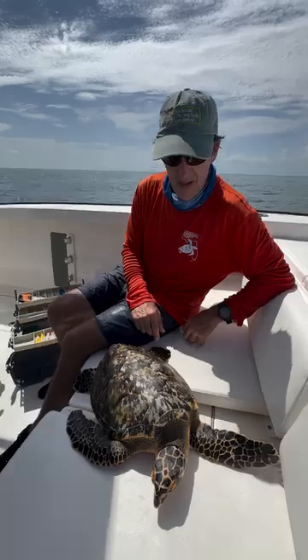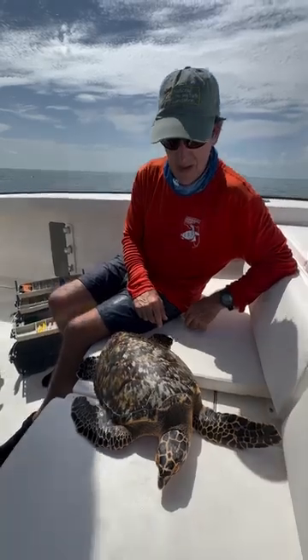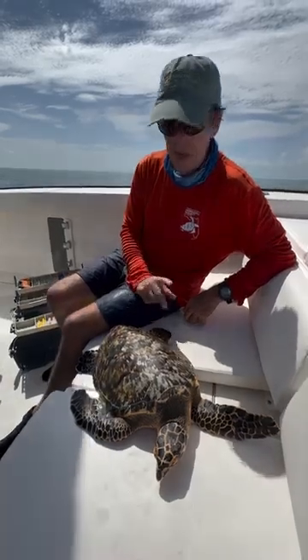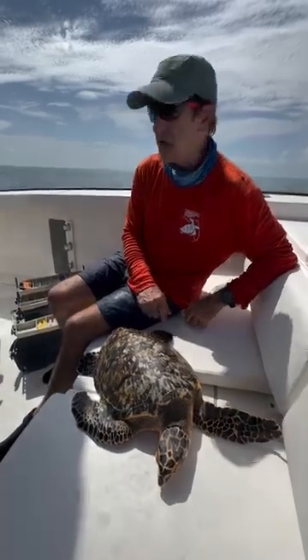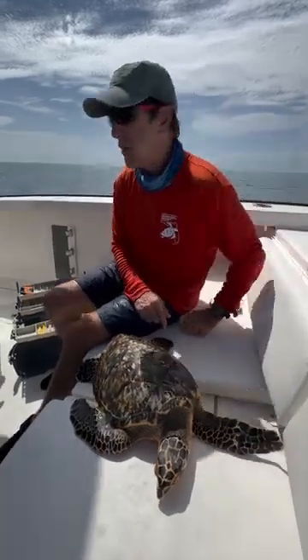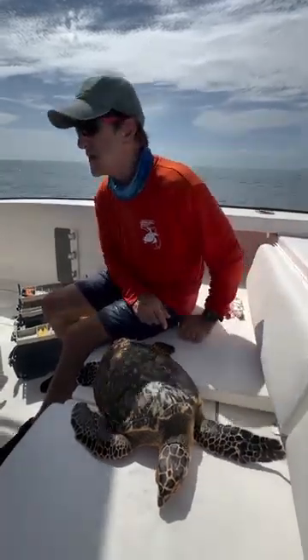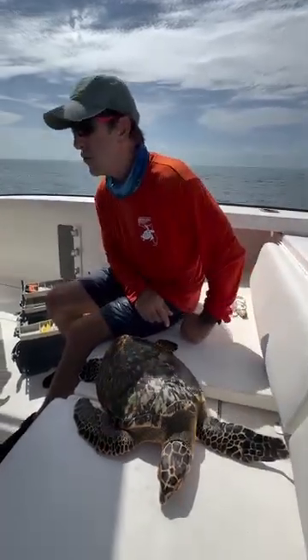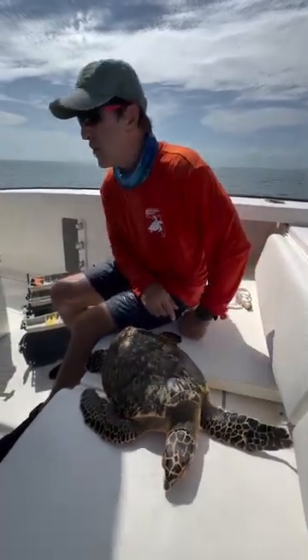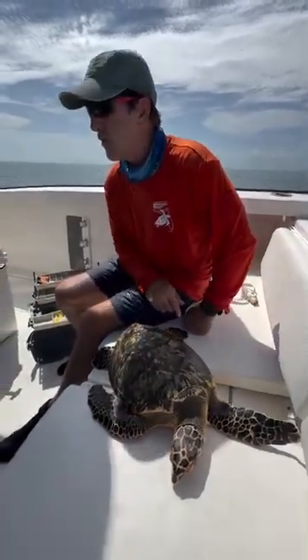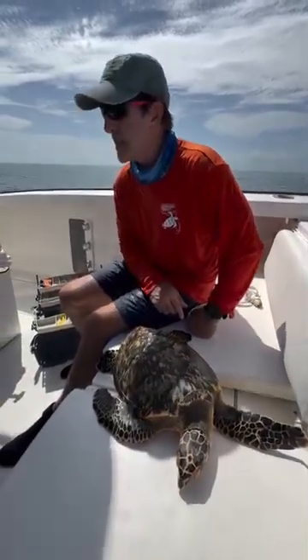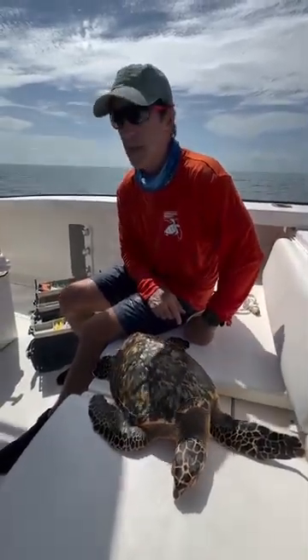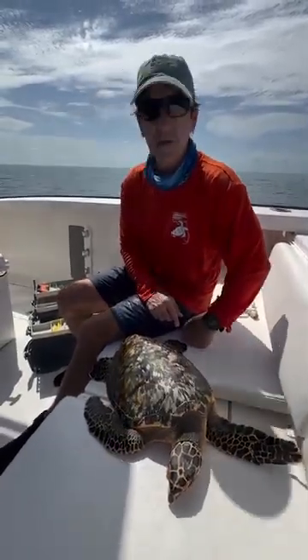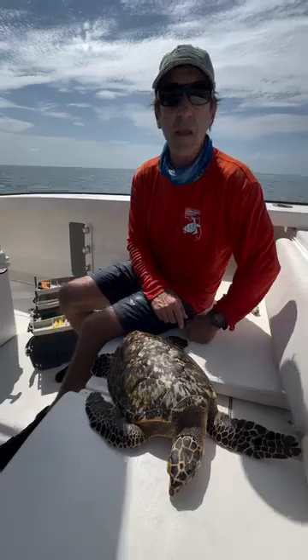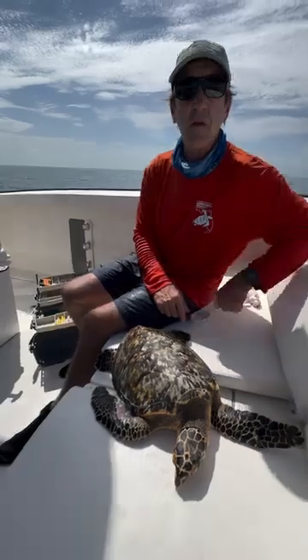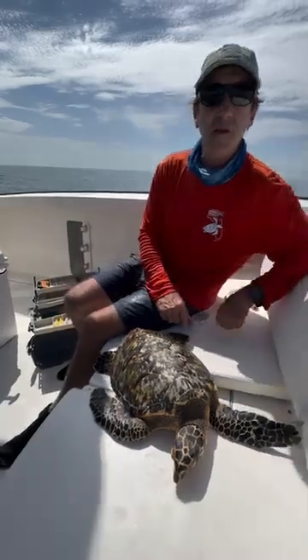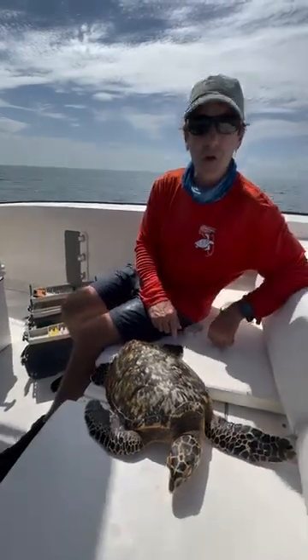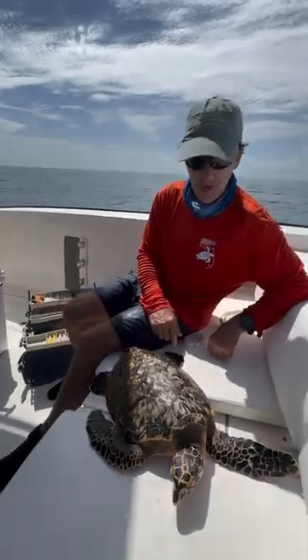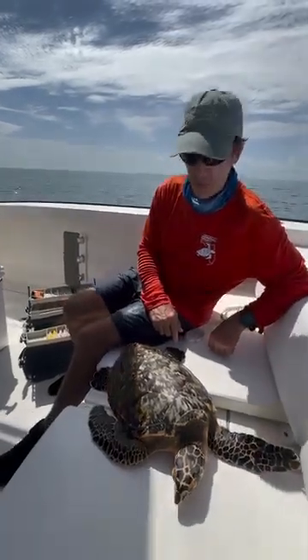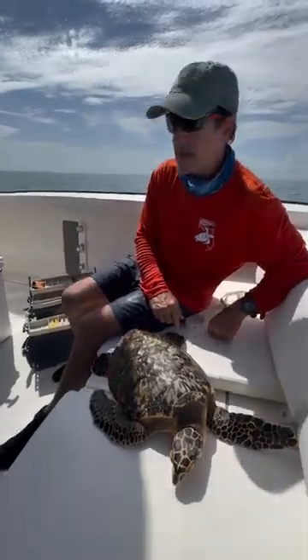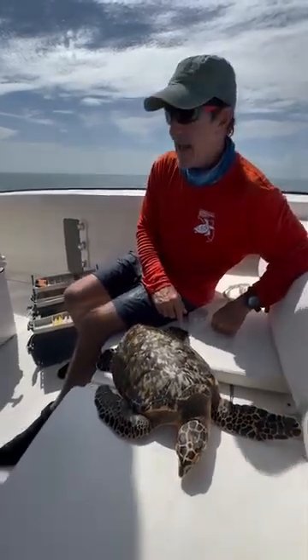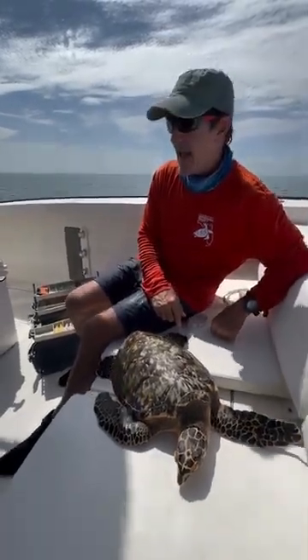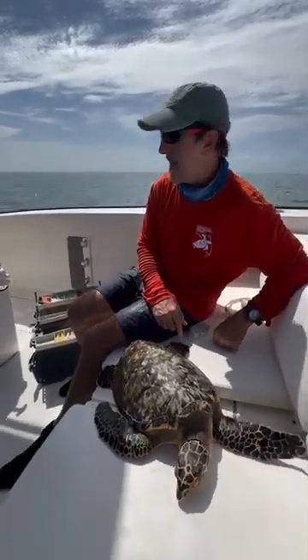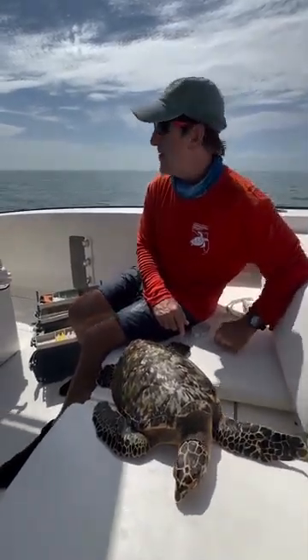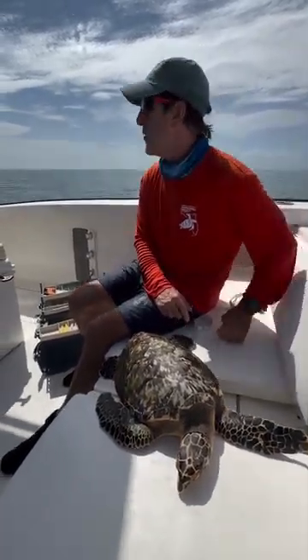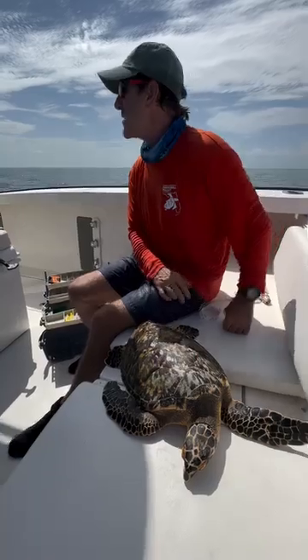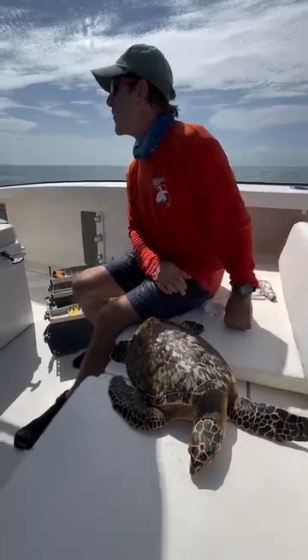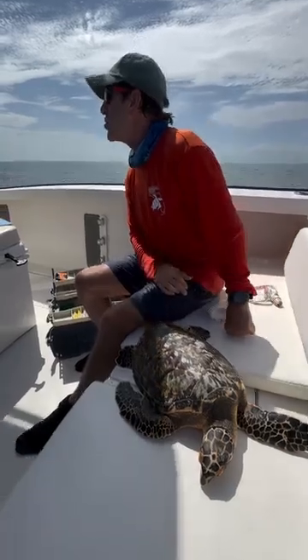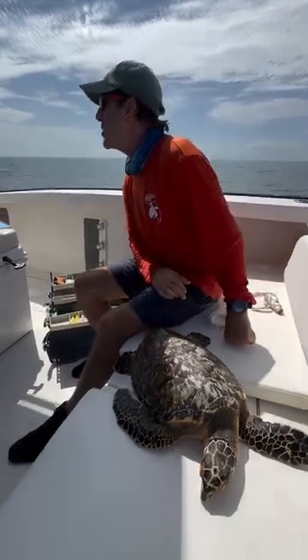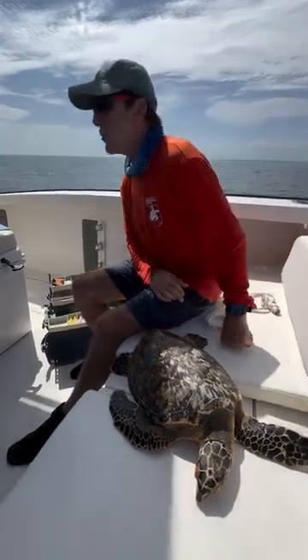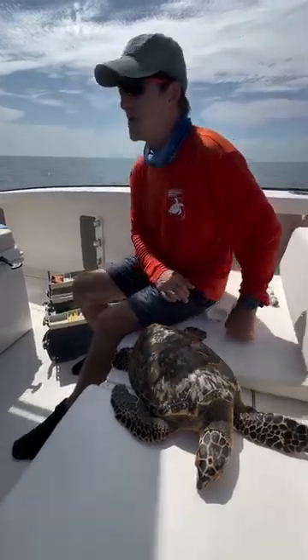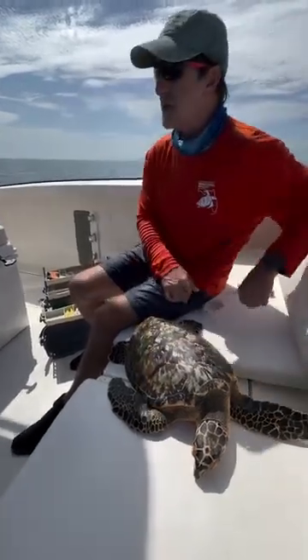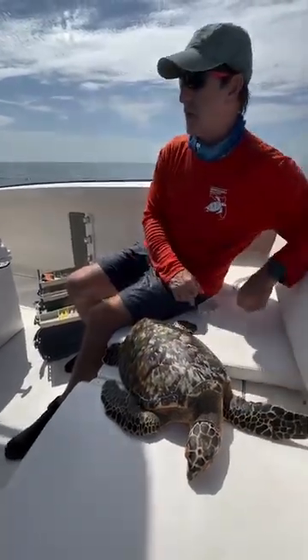This one we just determined has grown over 10 centimeters here in the last year. So there must be some good eats down there. He went basically from two kilograms to six kilograms.